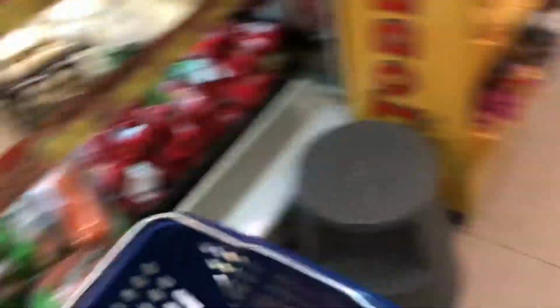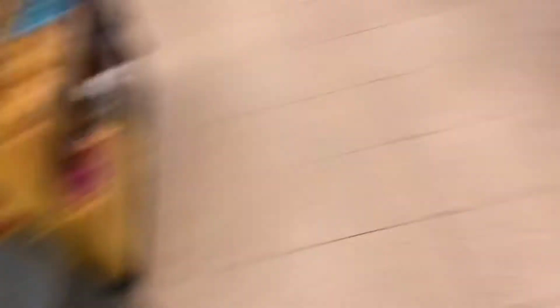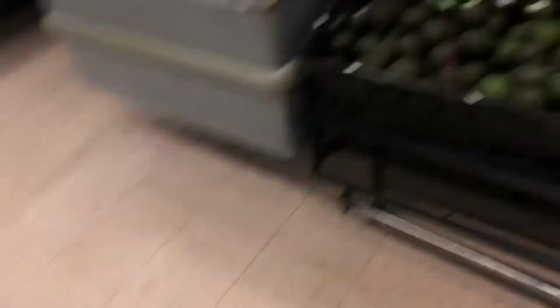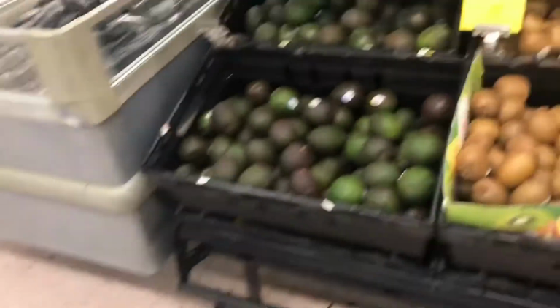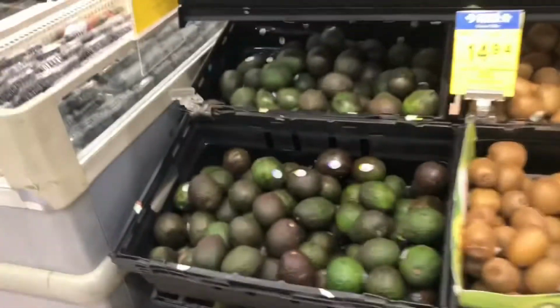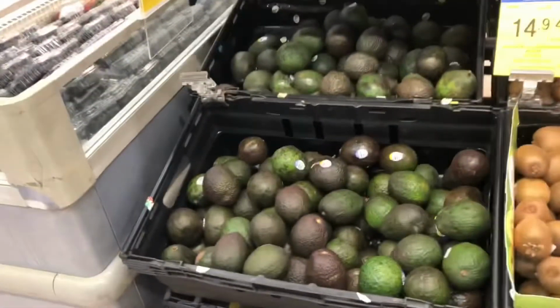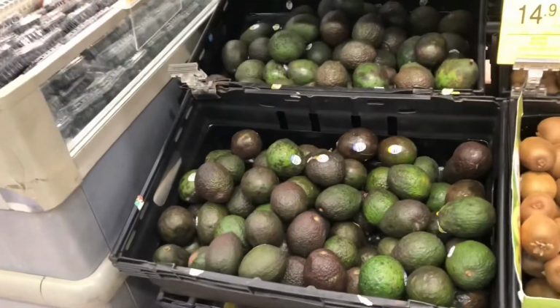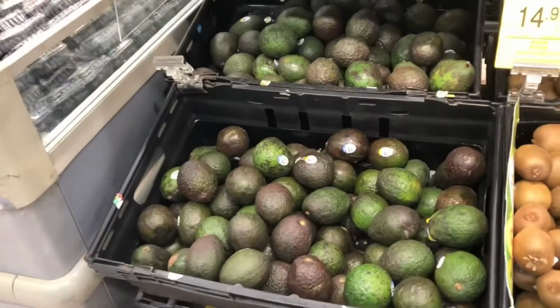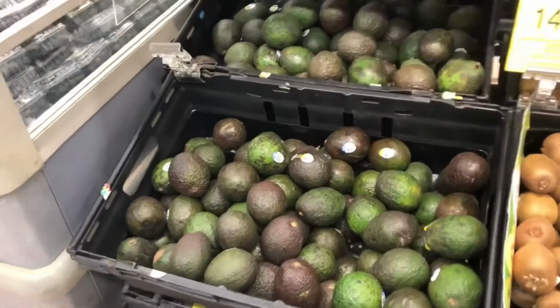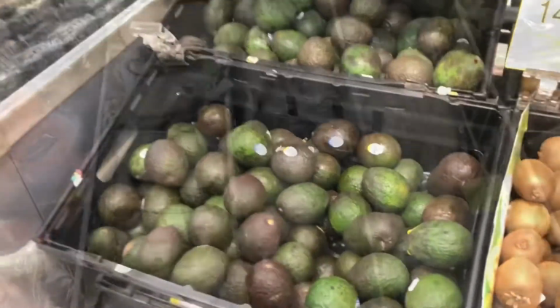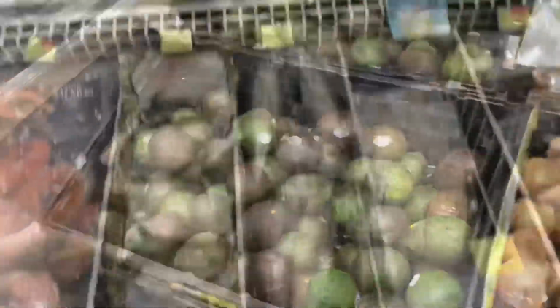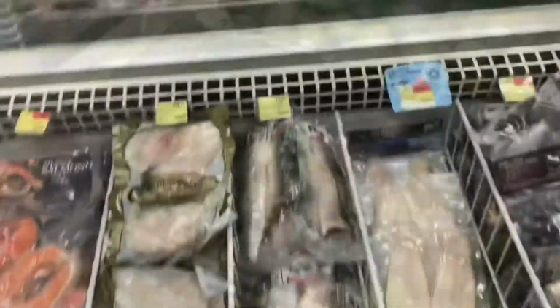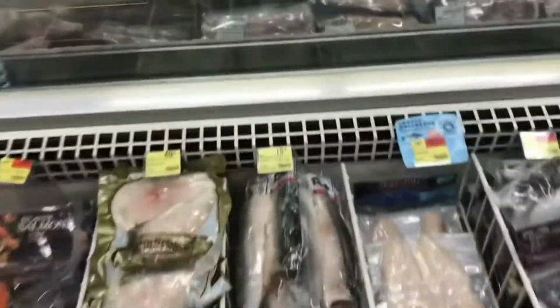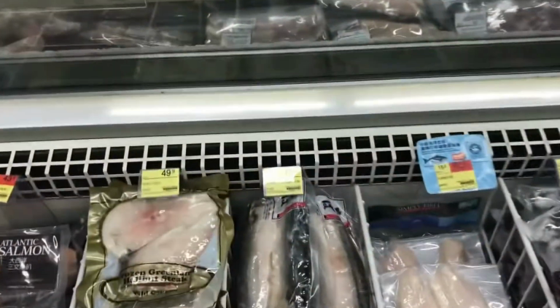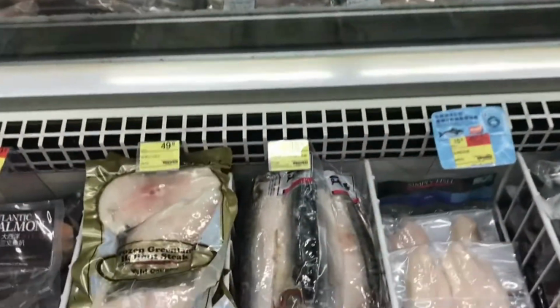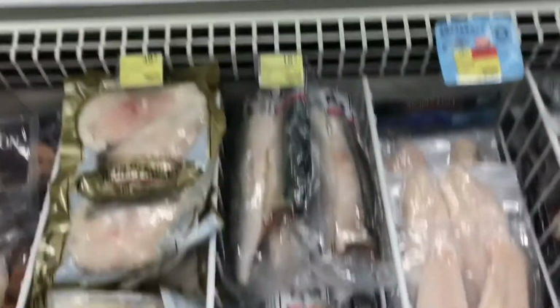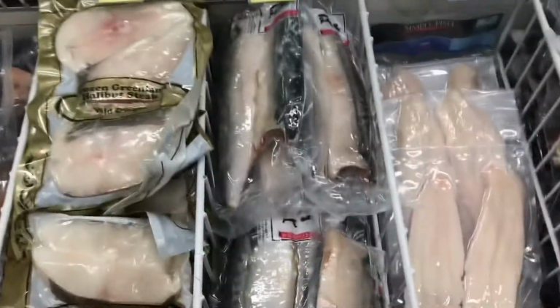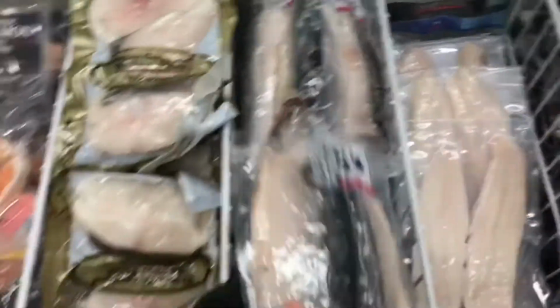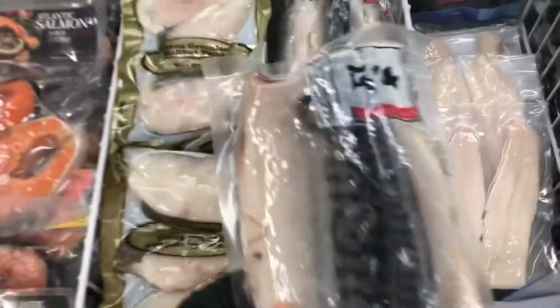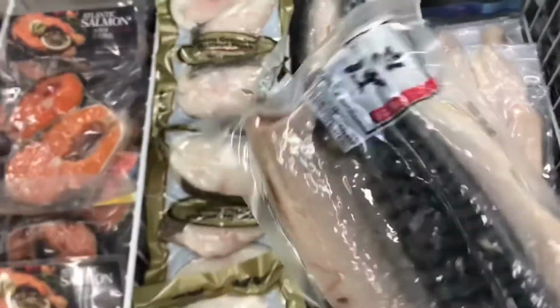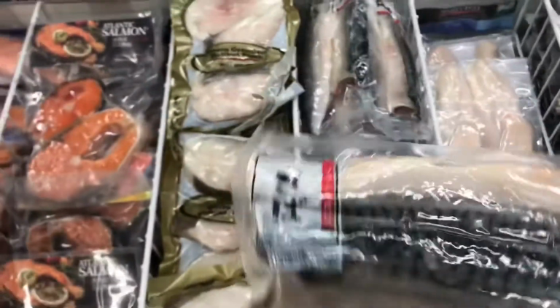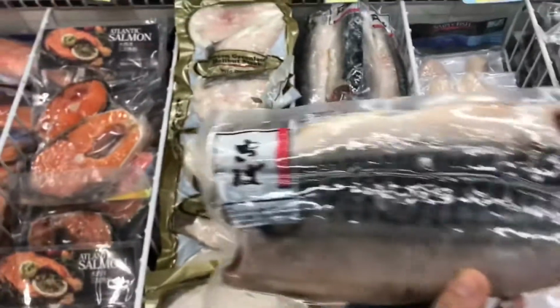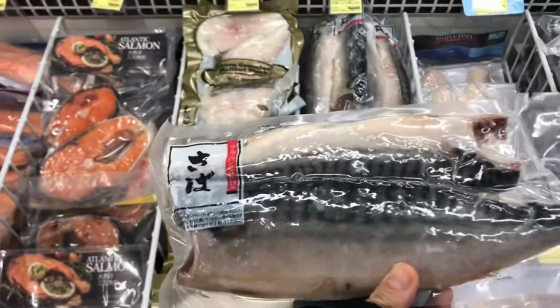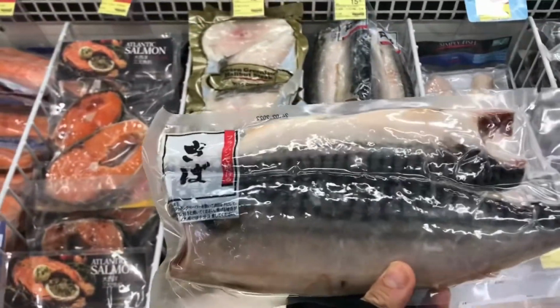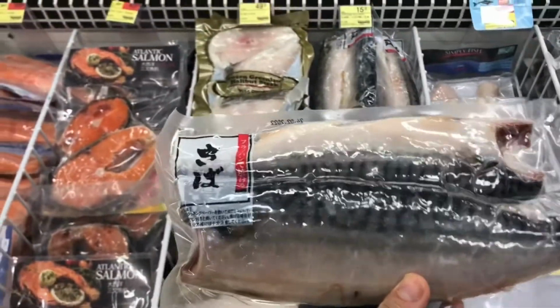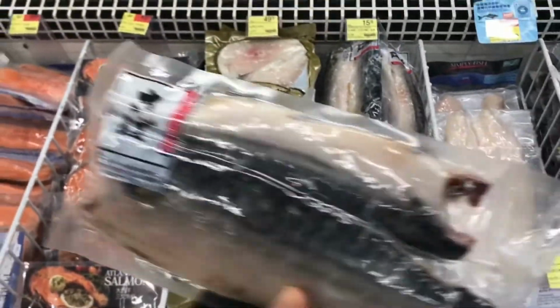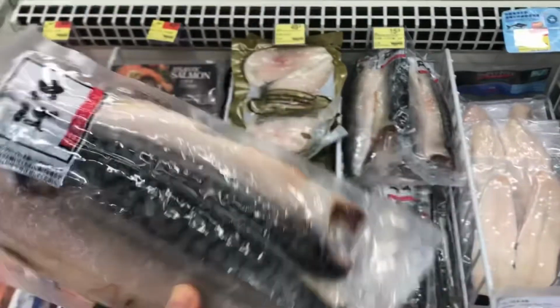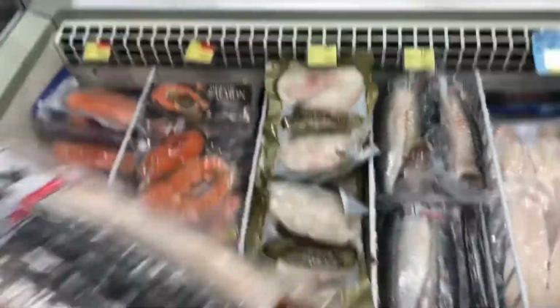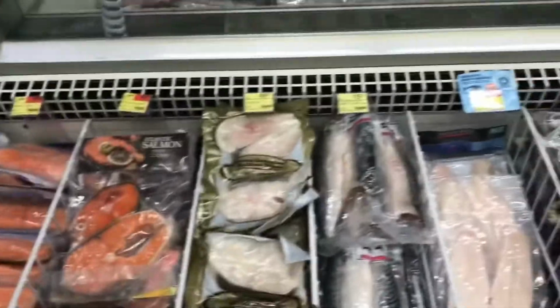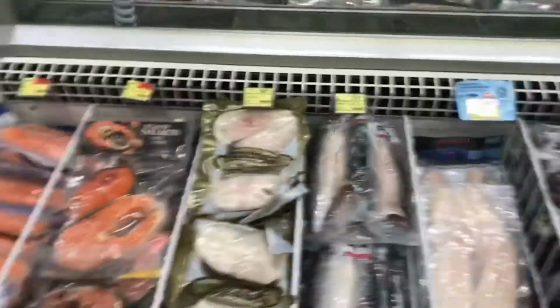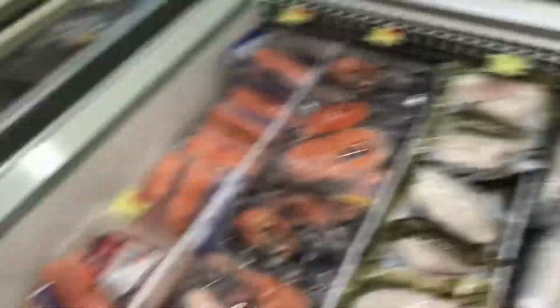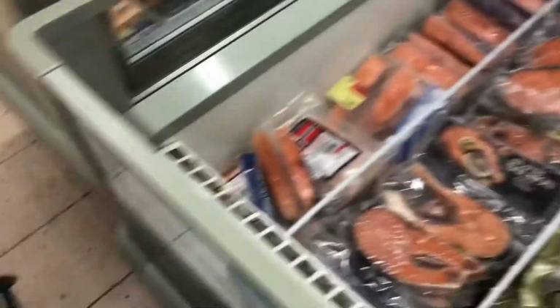We've got the French green beans, followed by some tomatoes, then the avocado. This is the special frozen mackerel that we need as one of the ingredients.